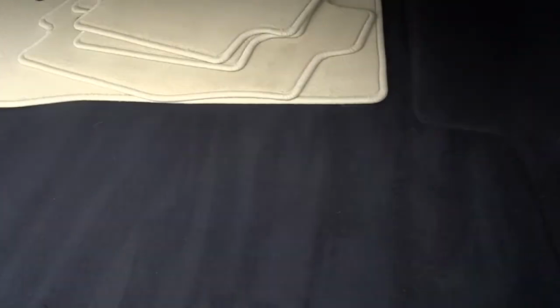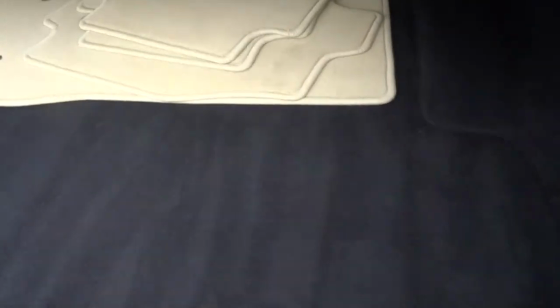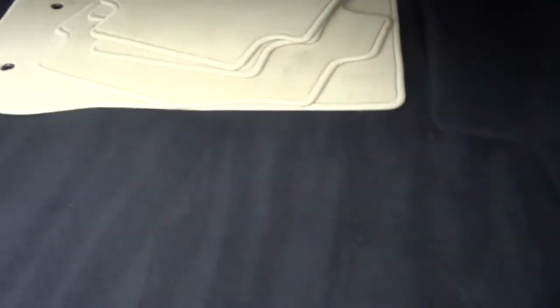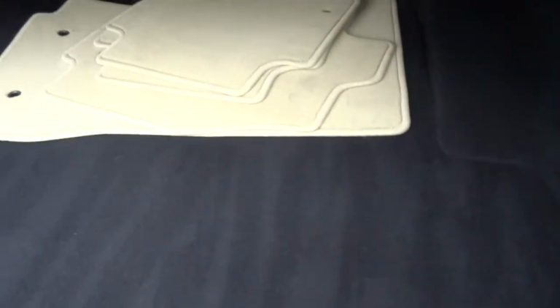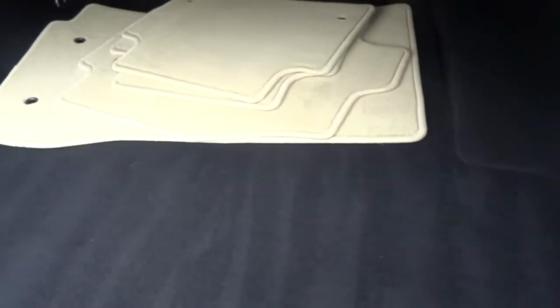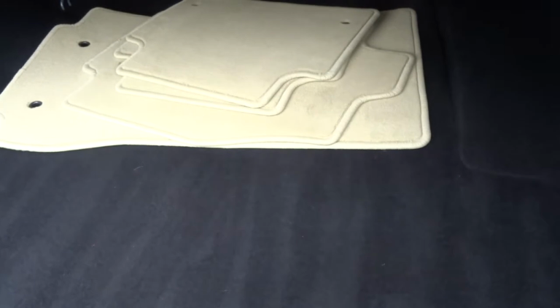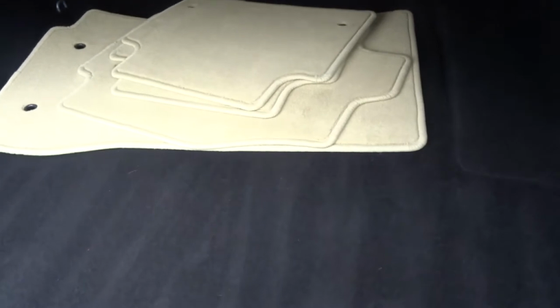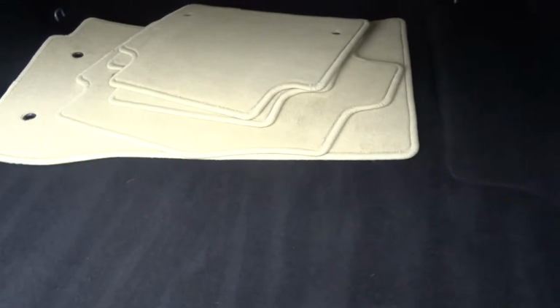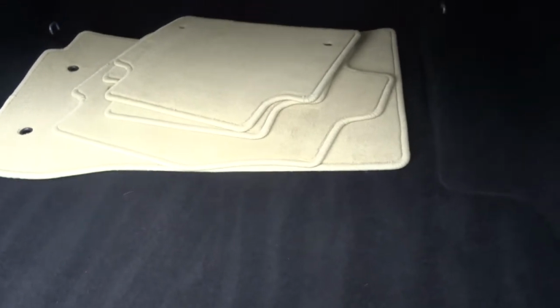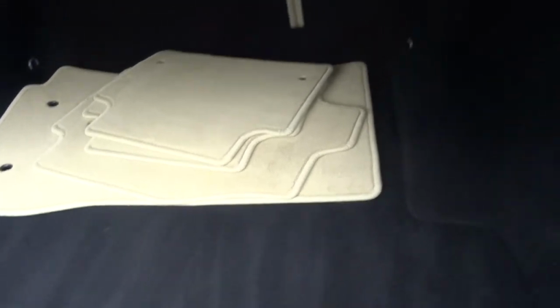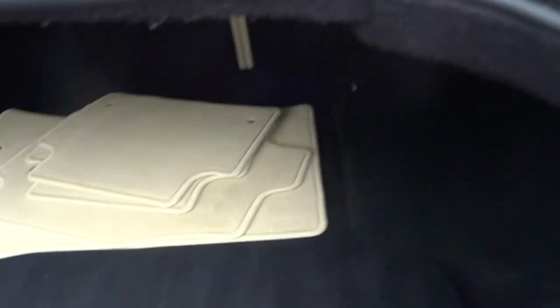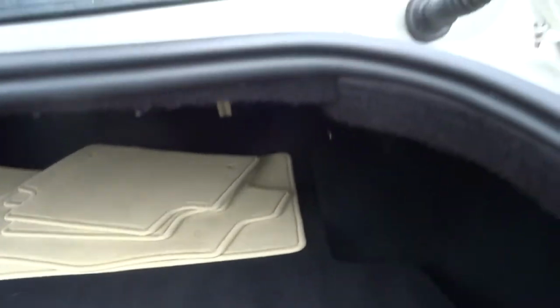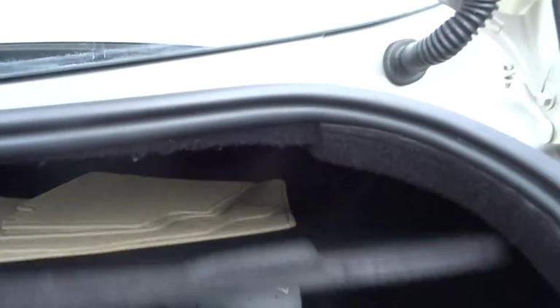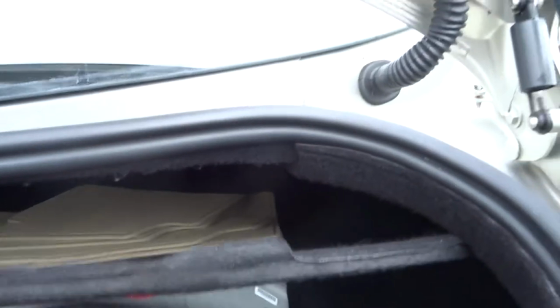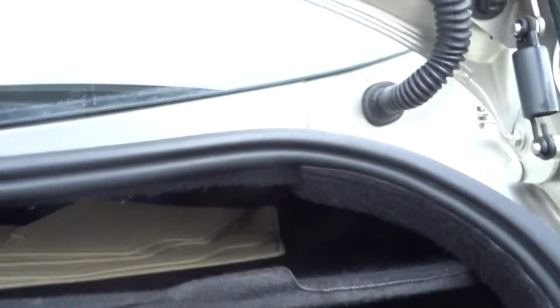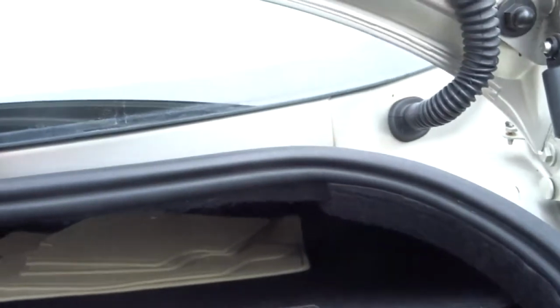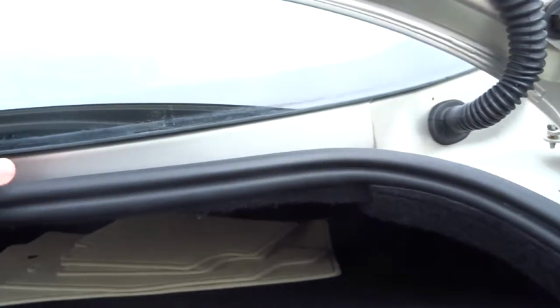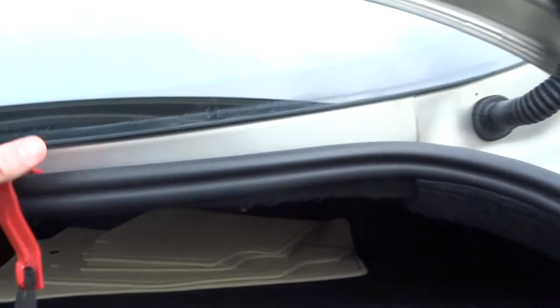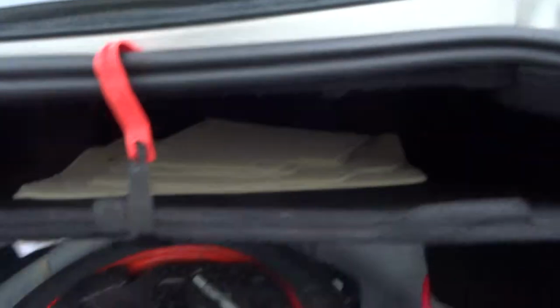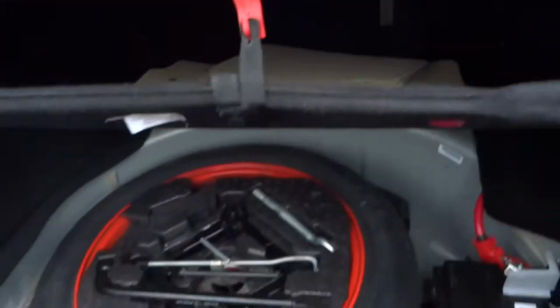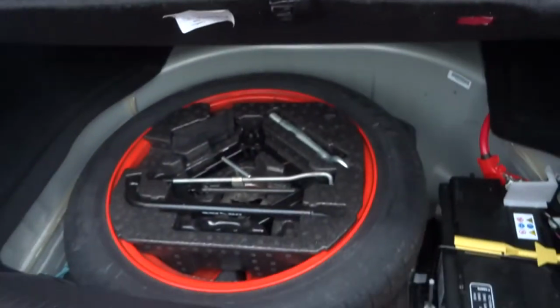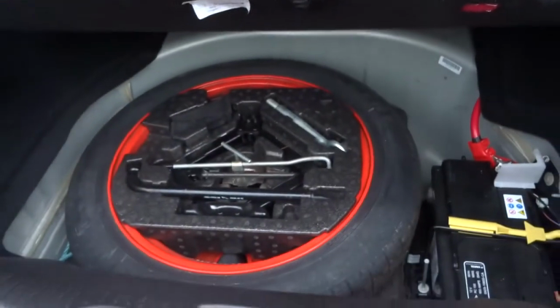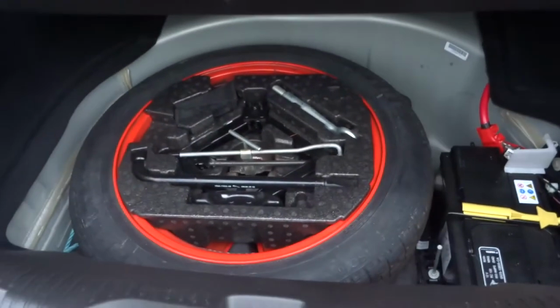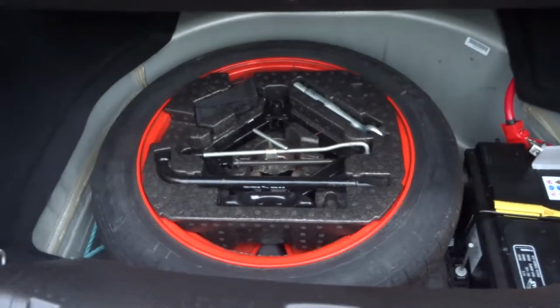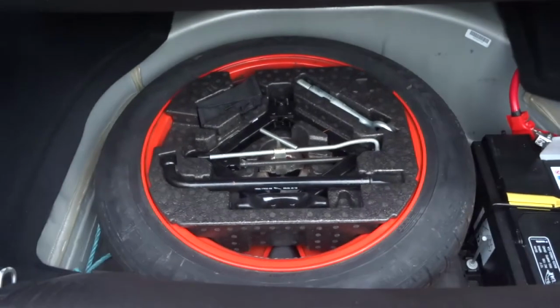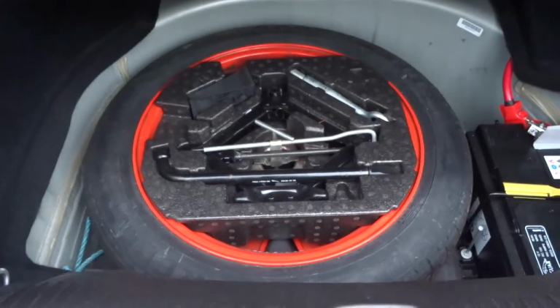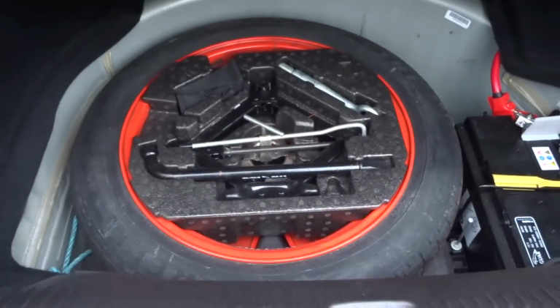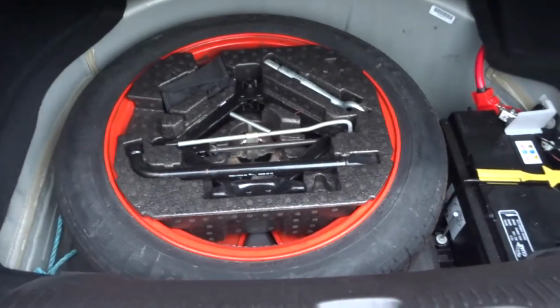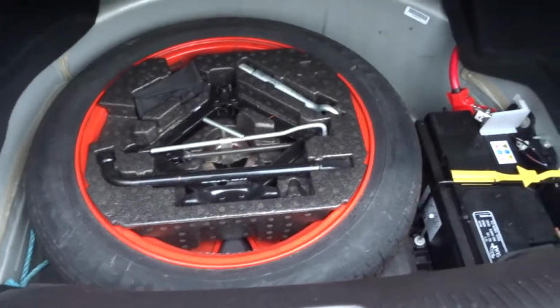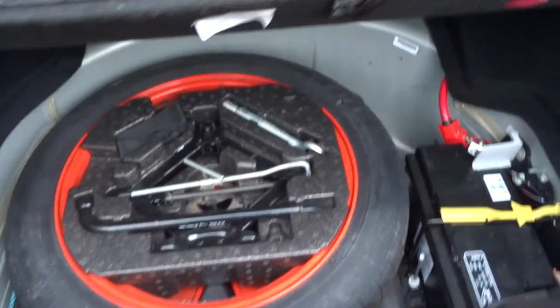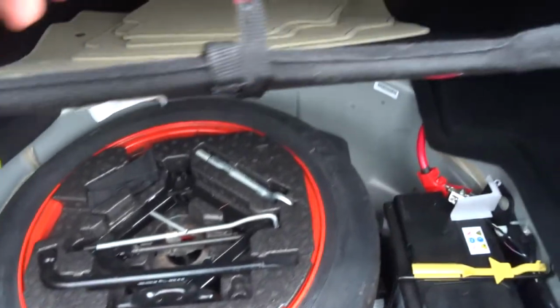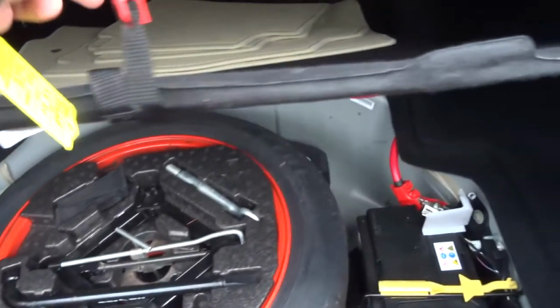As you can see in the boot, you've got the full set of floor mats, and under the floor you've got a space saver spare and tool kit.